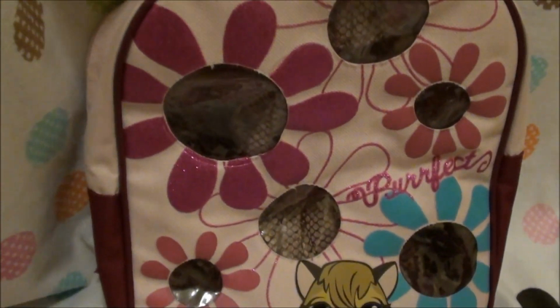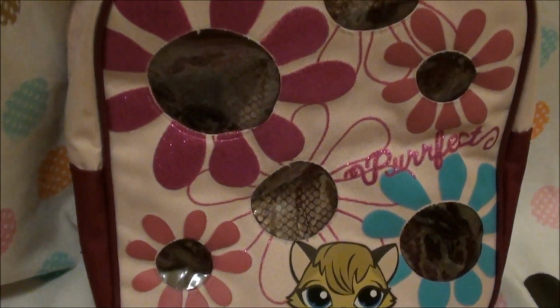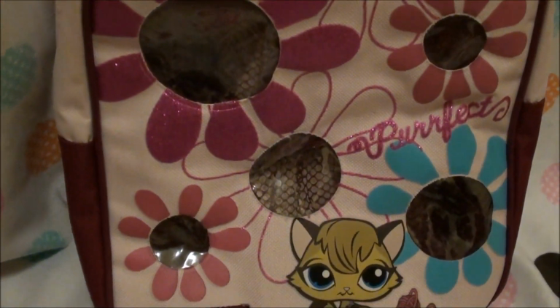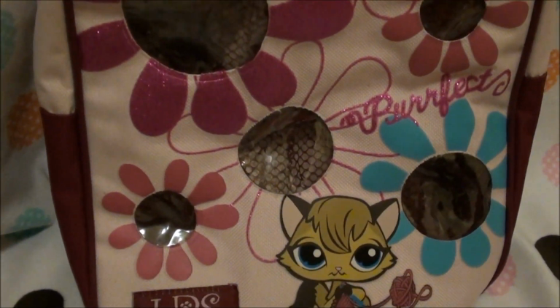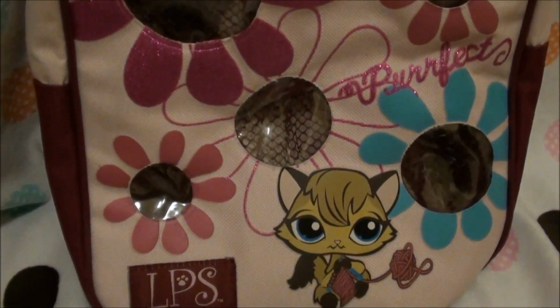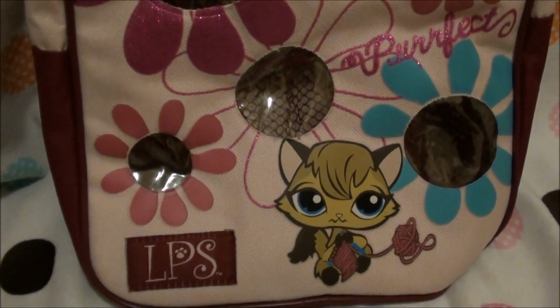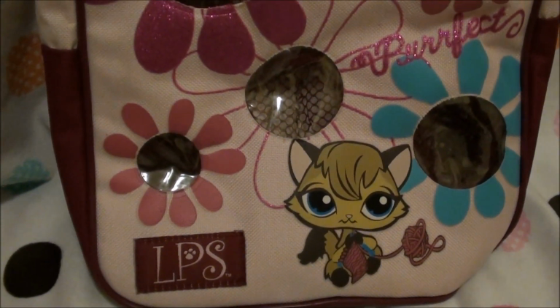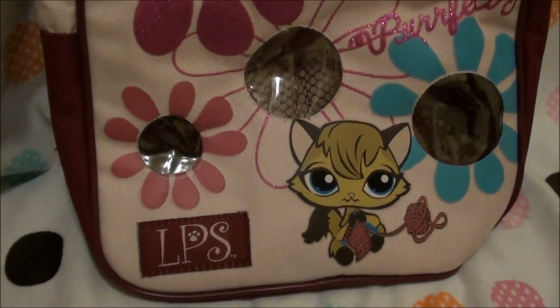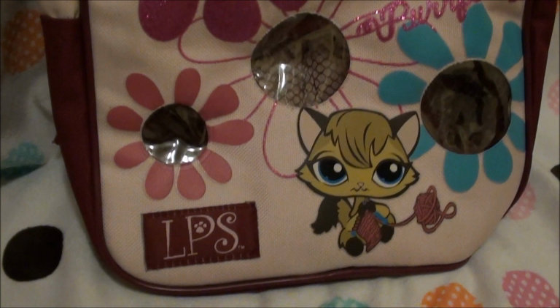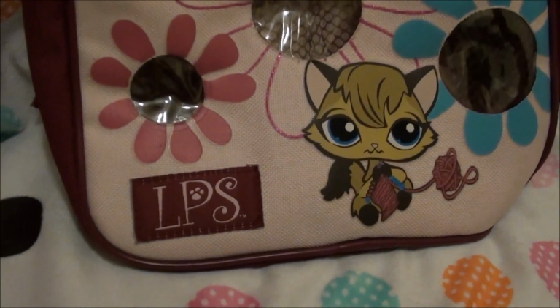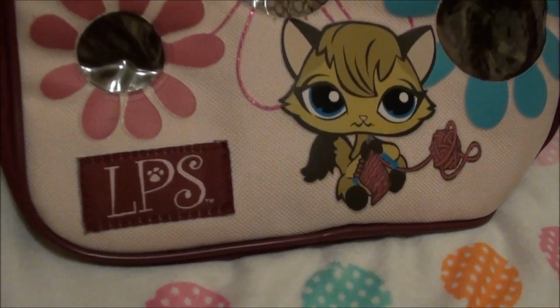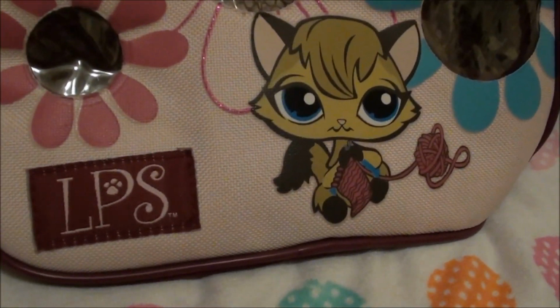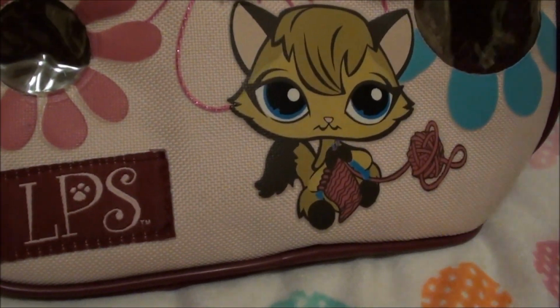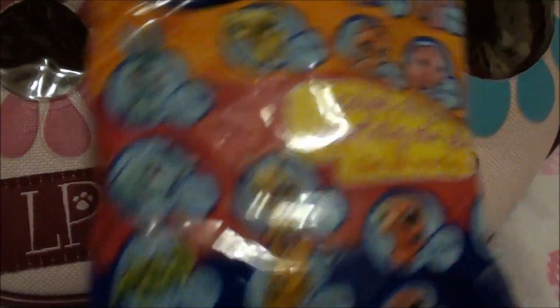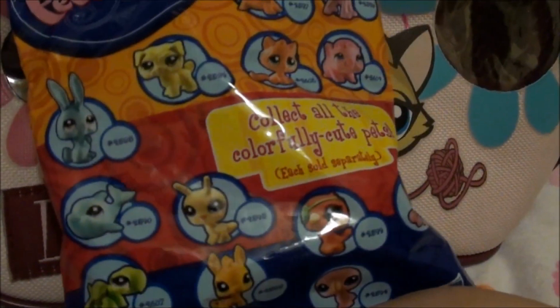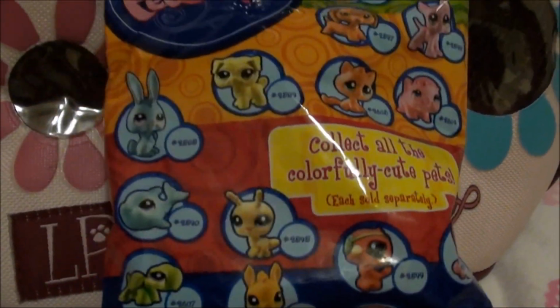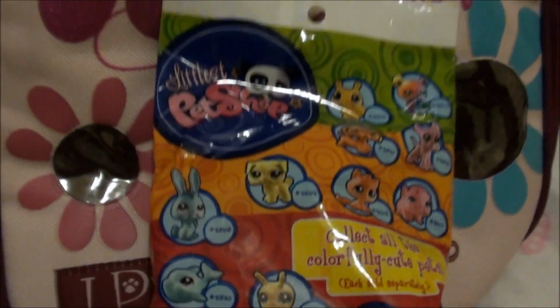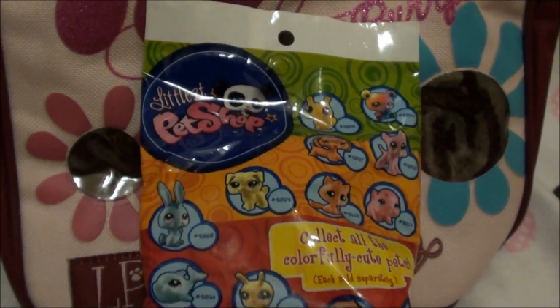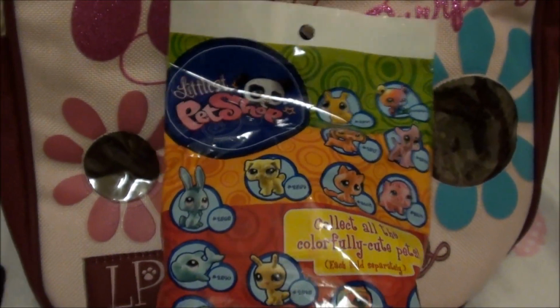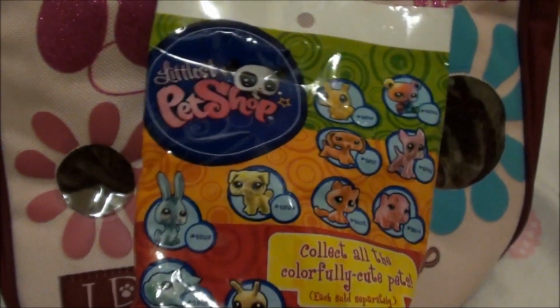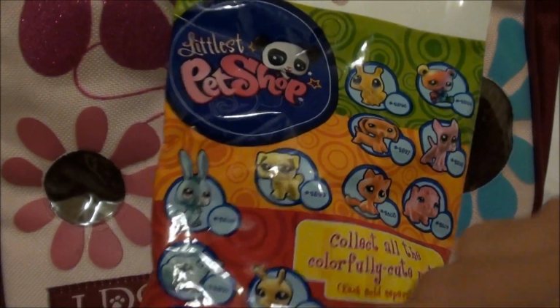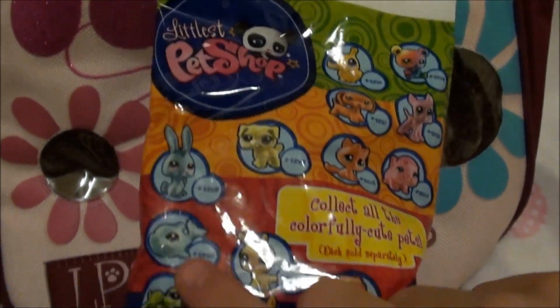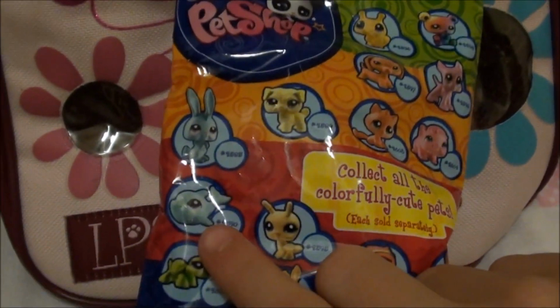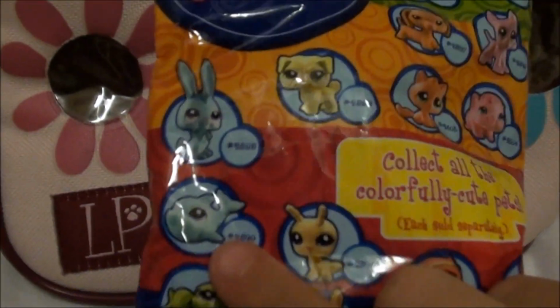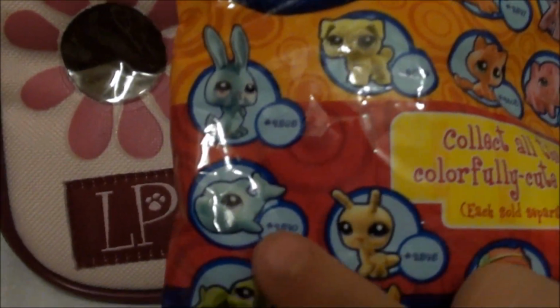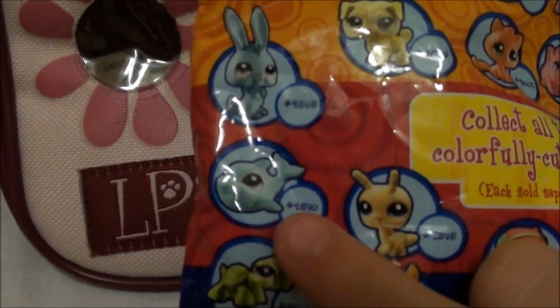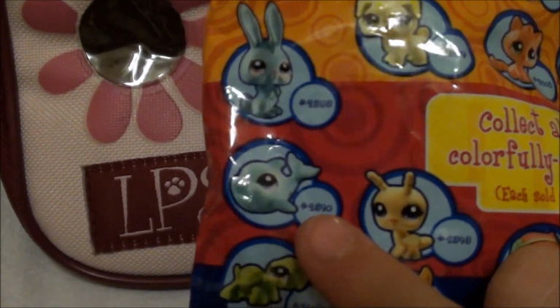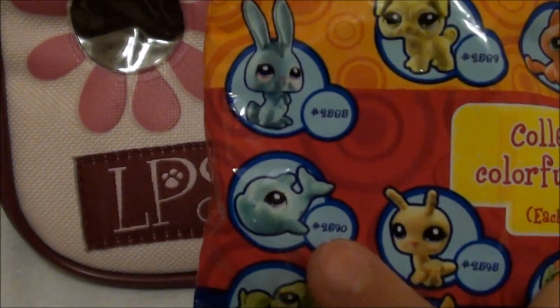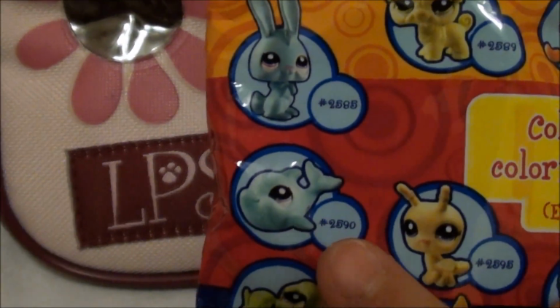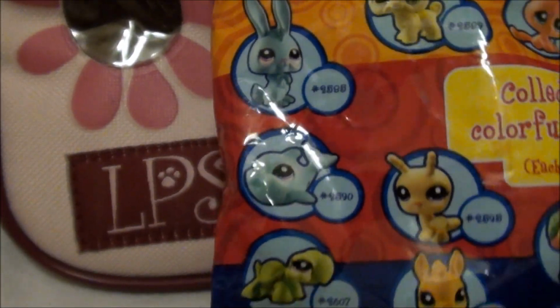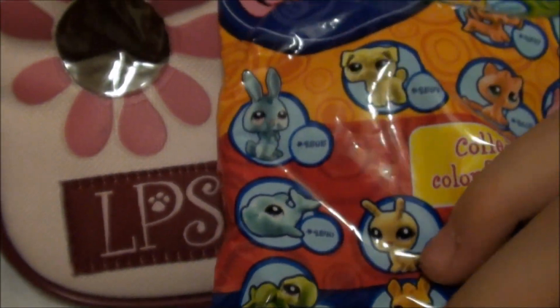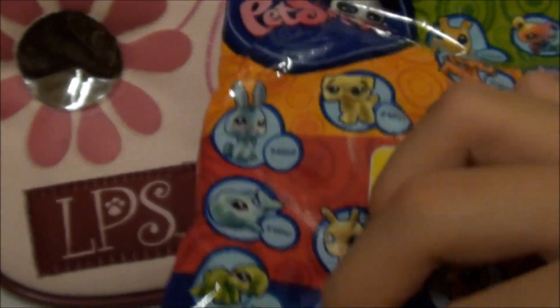I'm going to make a video later, but right now let's open a blind bag. I really hope it's this dolphin. The dolphin is so cute. Let's open it.